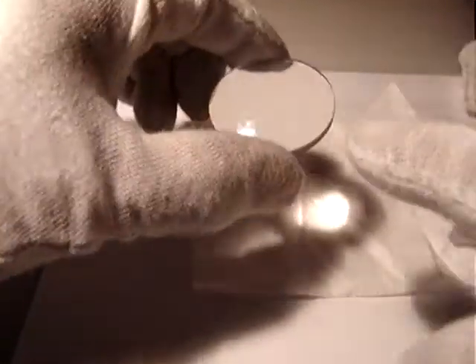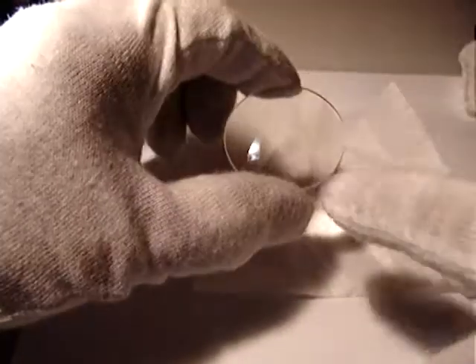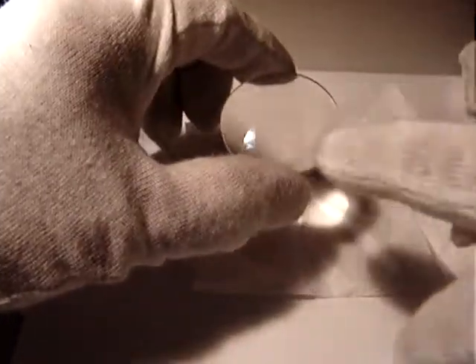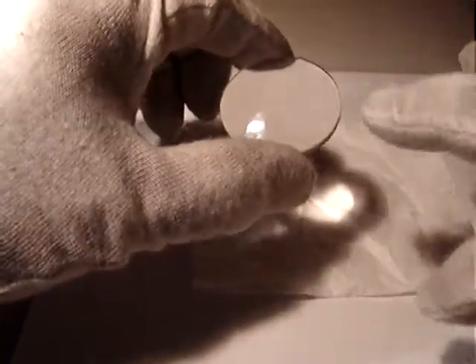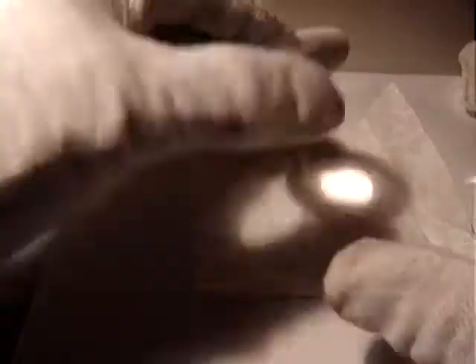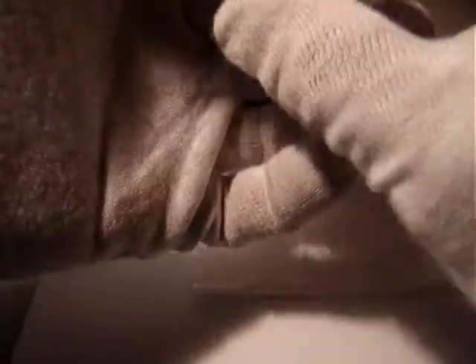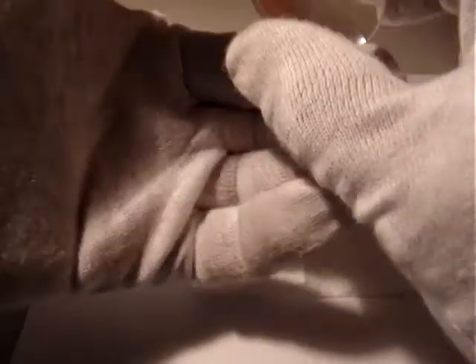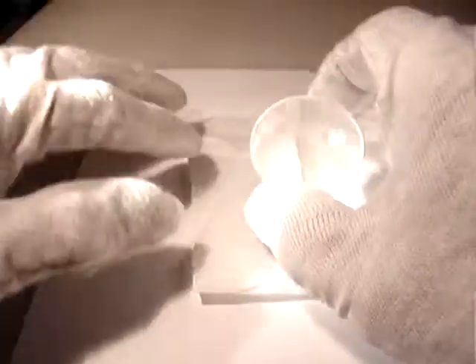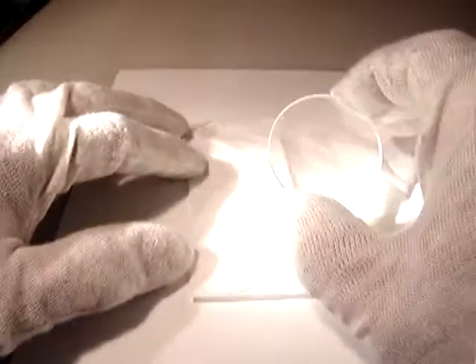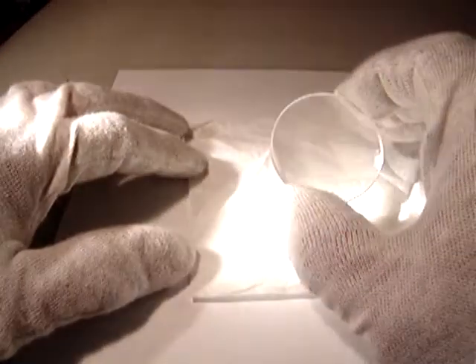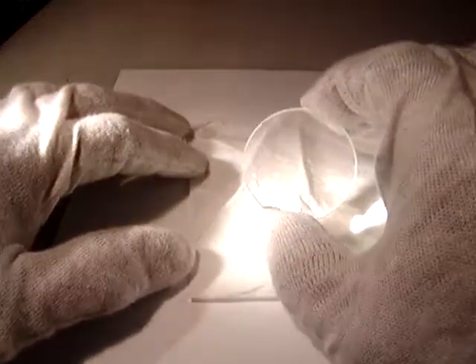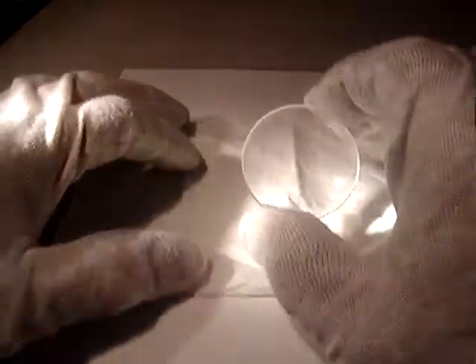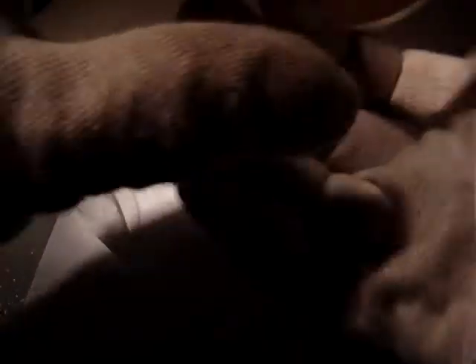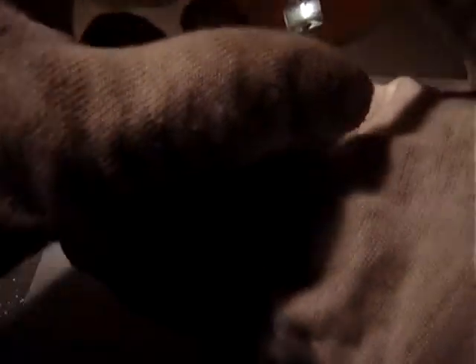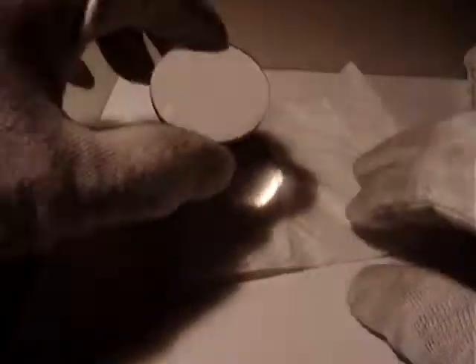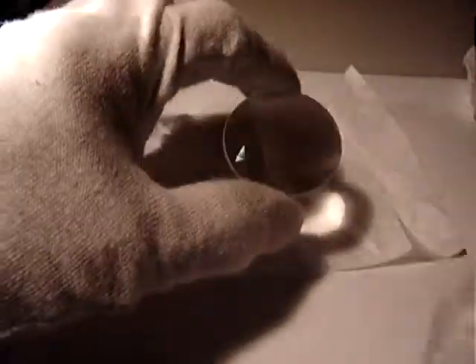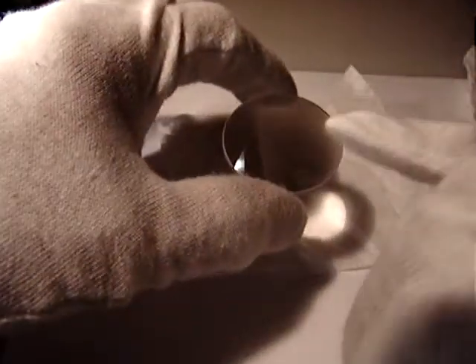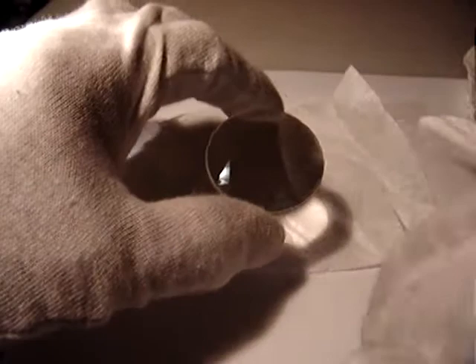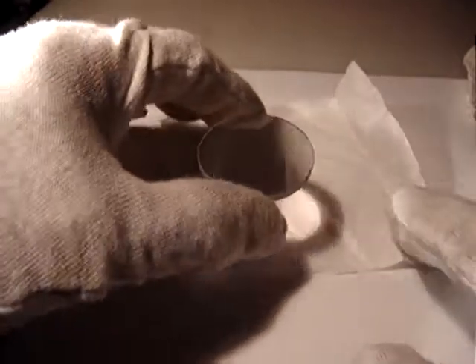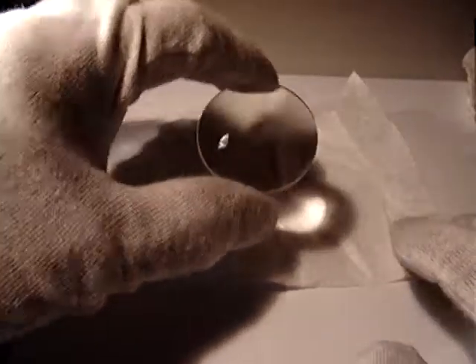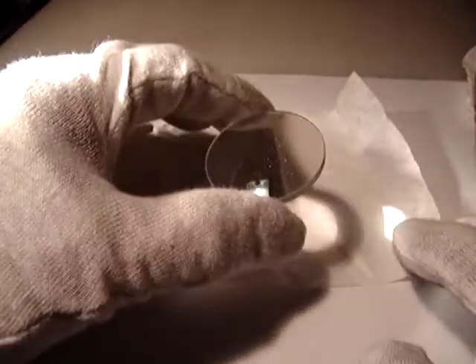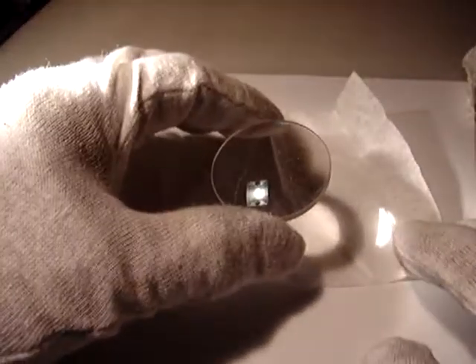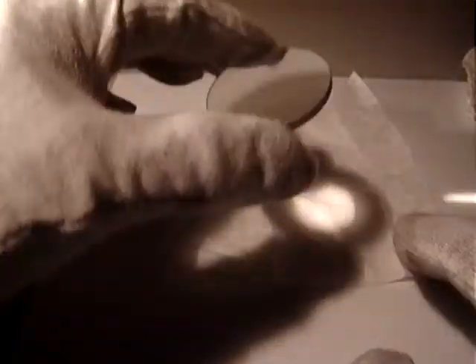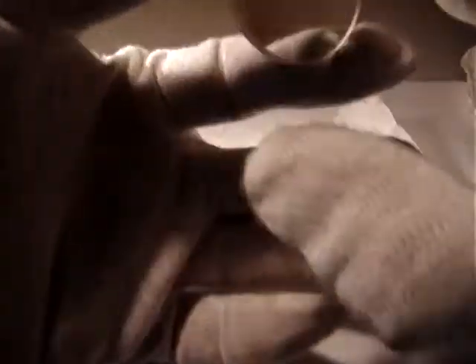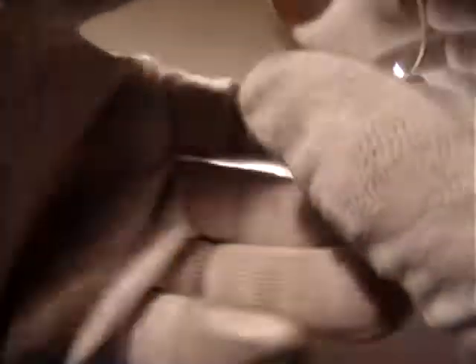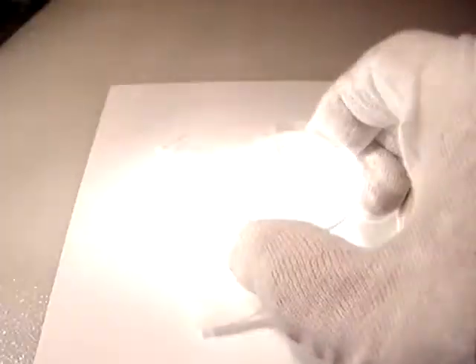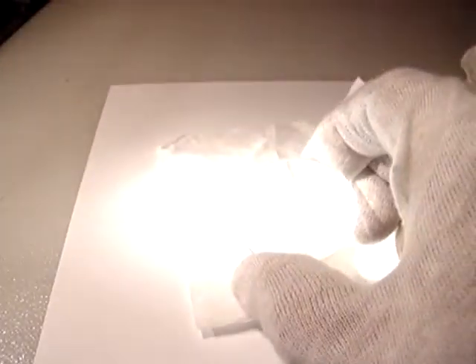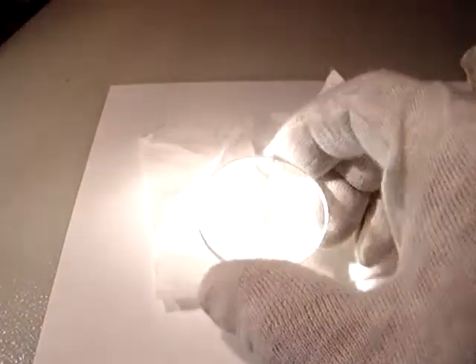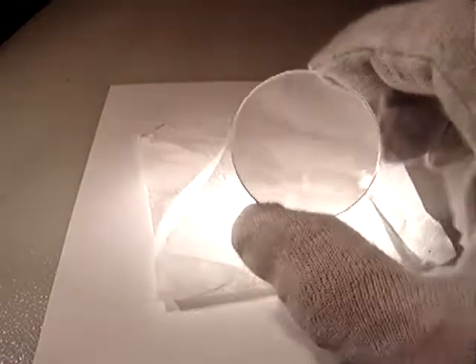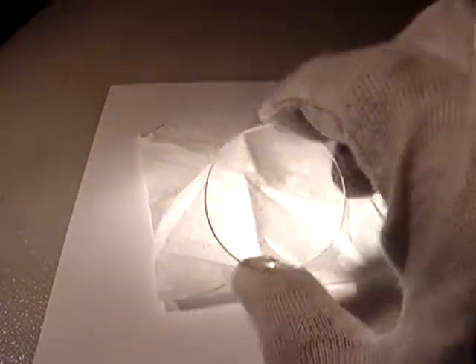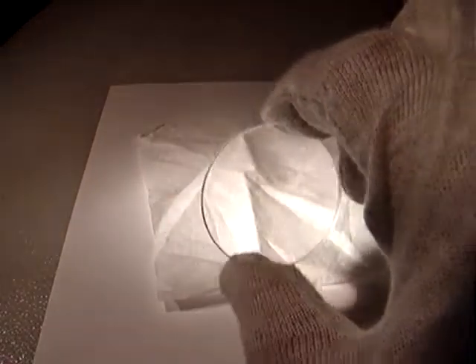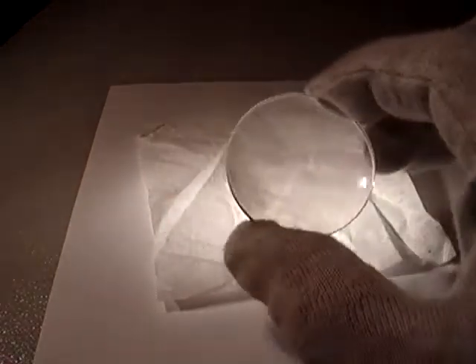Just a little bit of impurities, but not affecting anything. I don't see scratches — it's really nice.